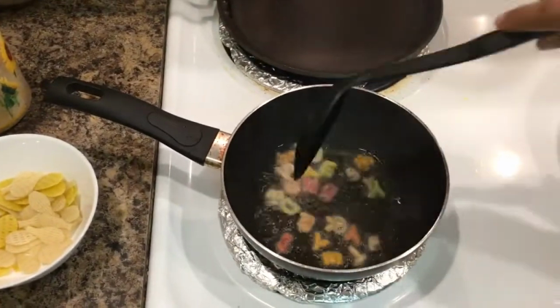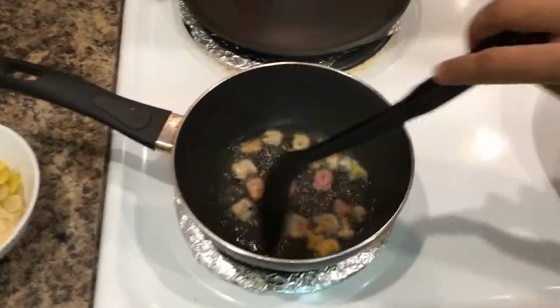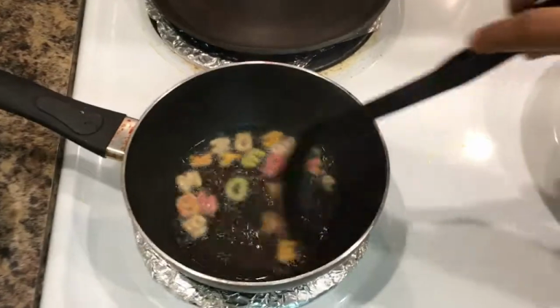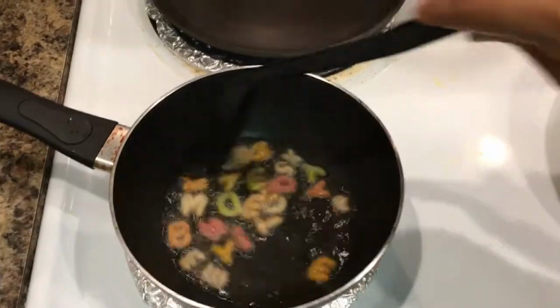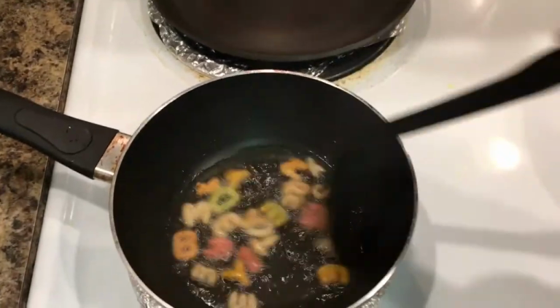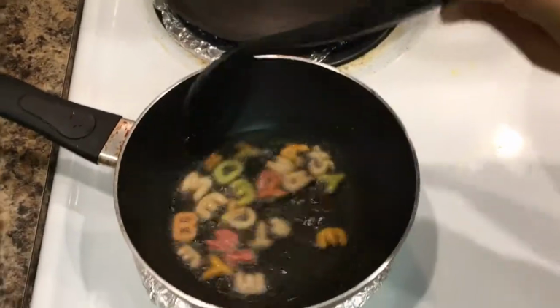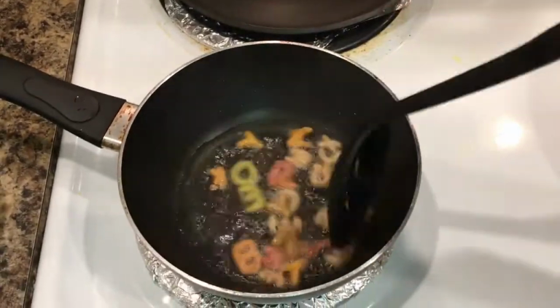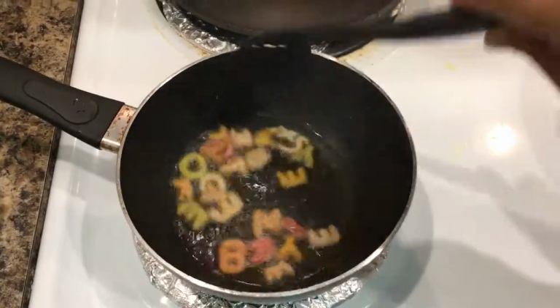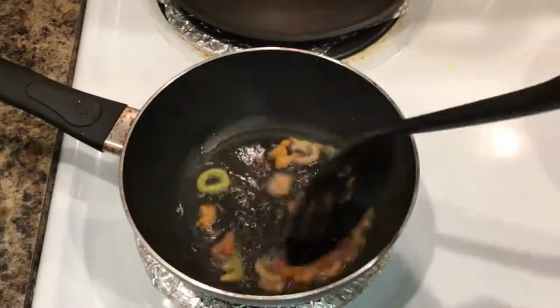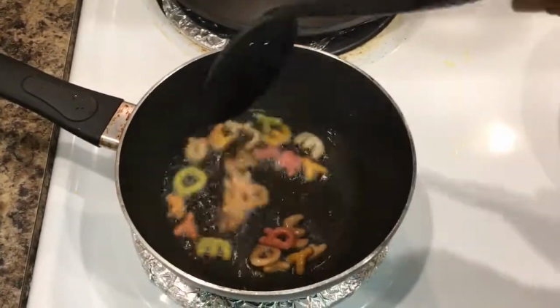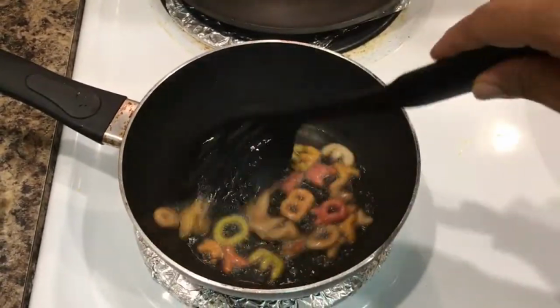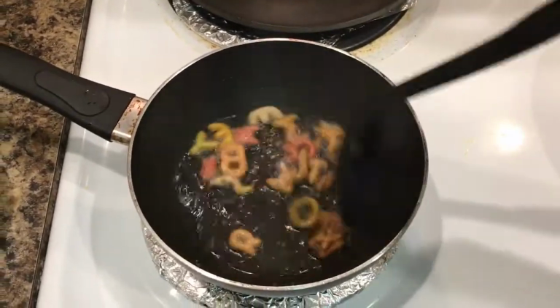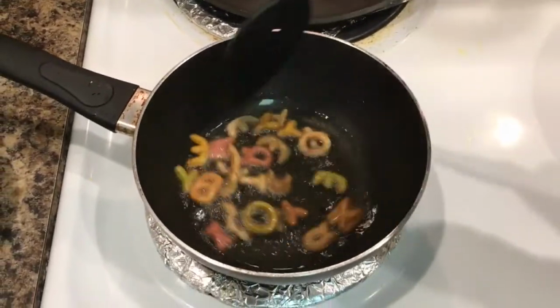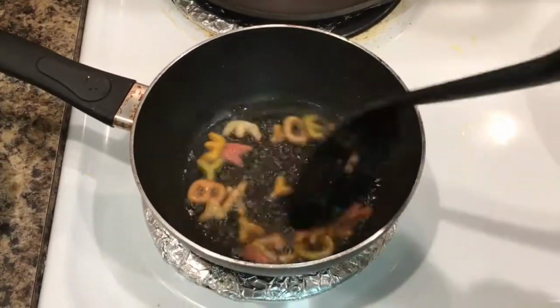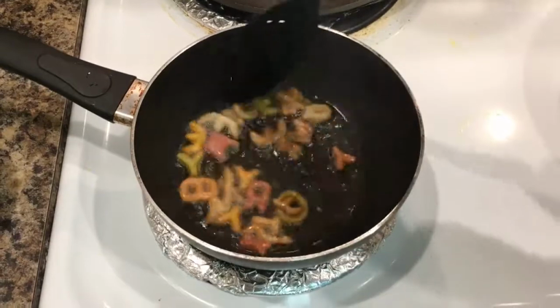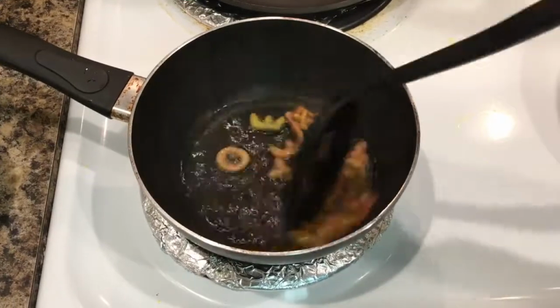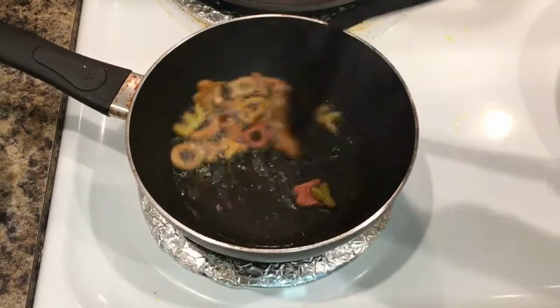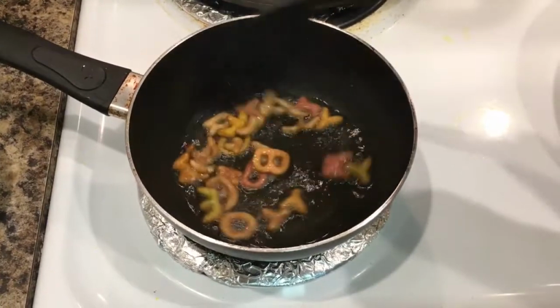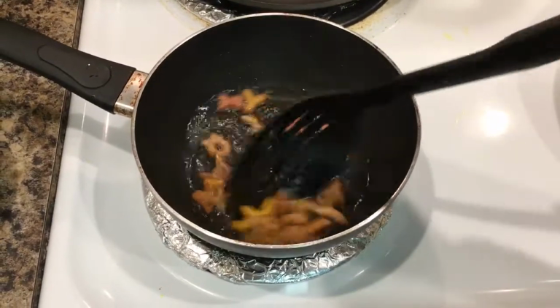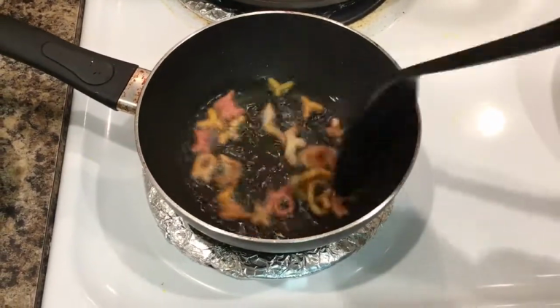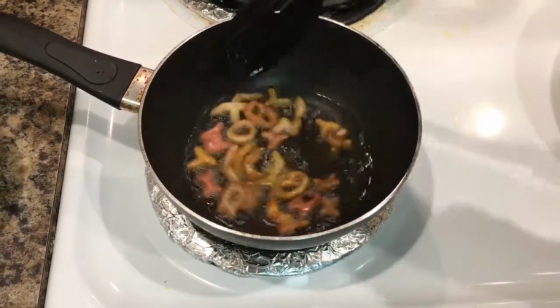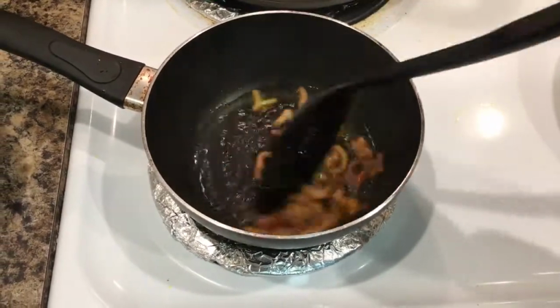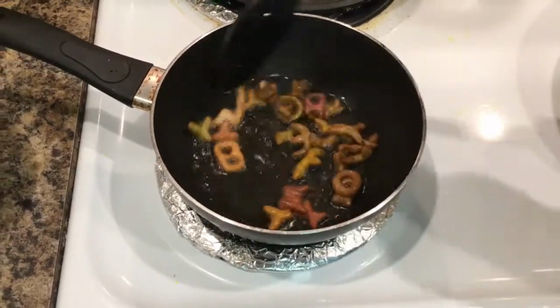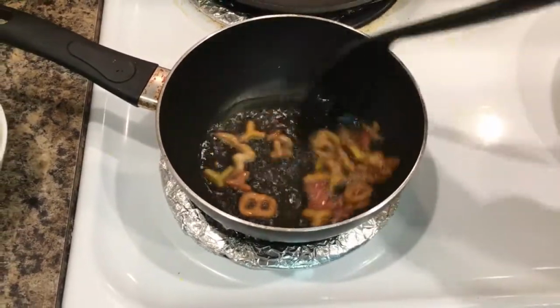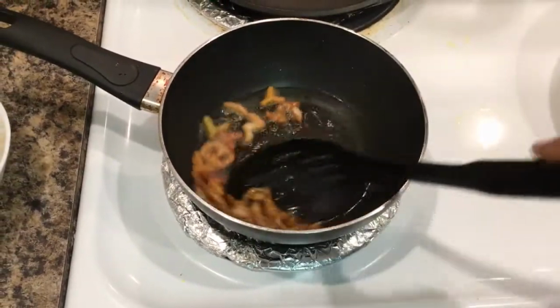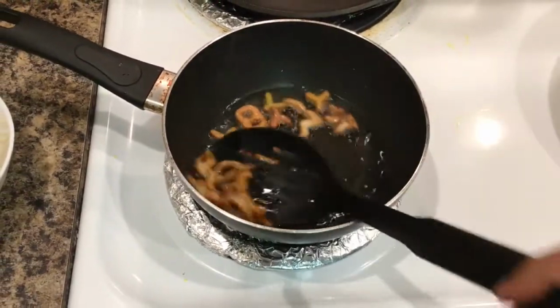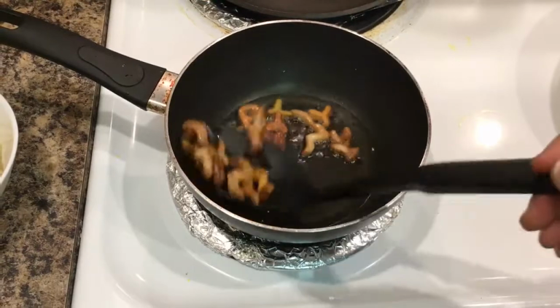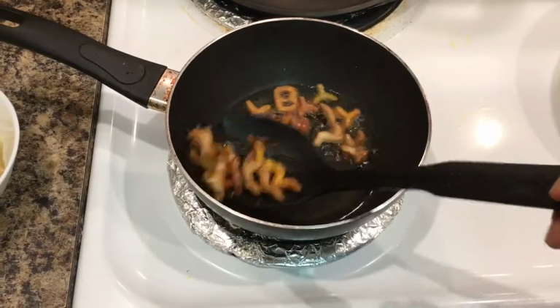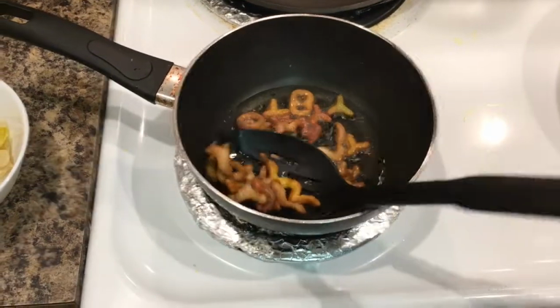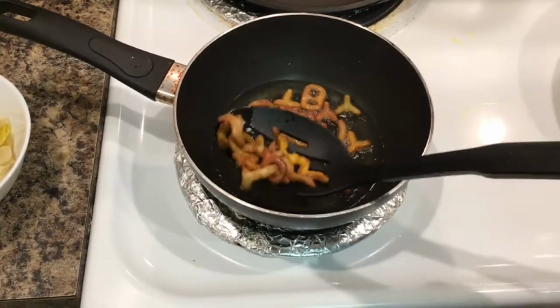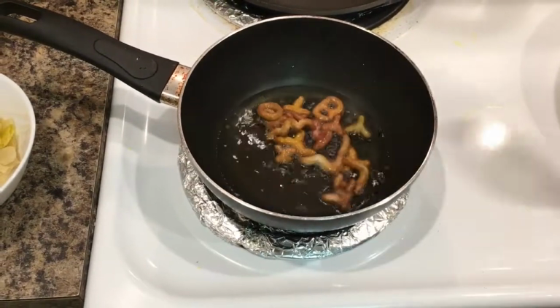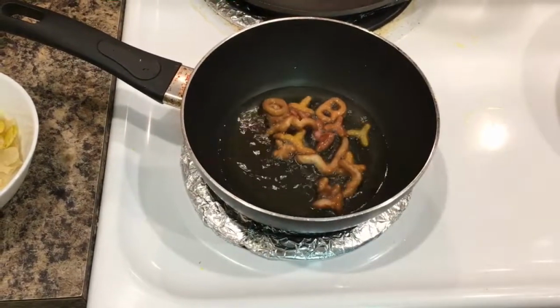As you can see, the alphabets are becoming big — they will really puff up. Kids really enjoy this, so you can give them as a snack. That's it, it doesn't take time. It's done.